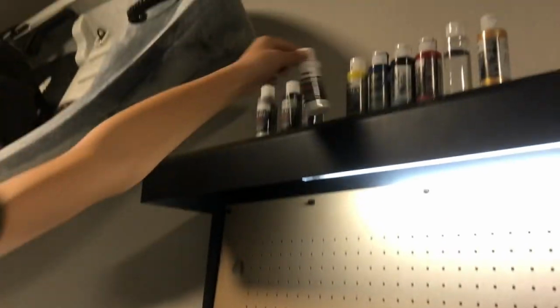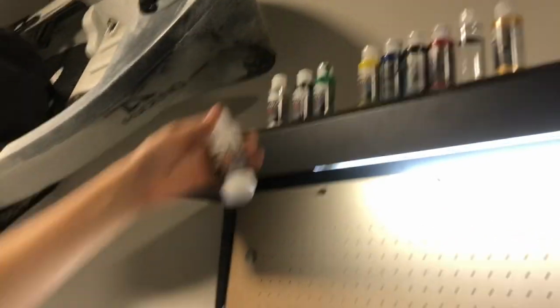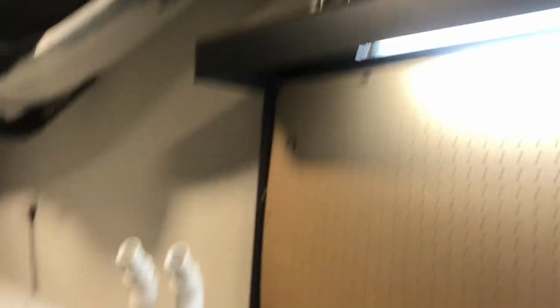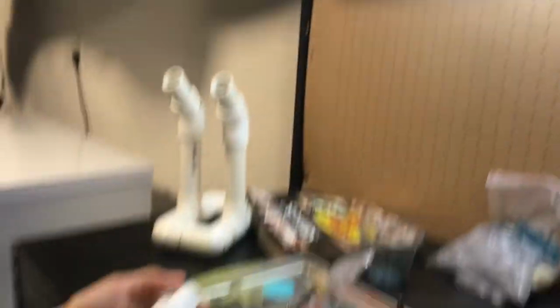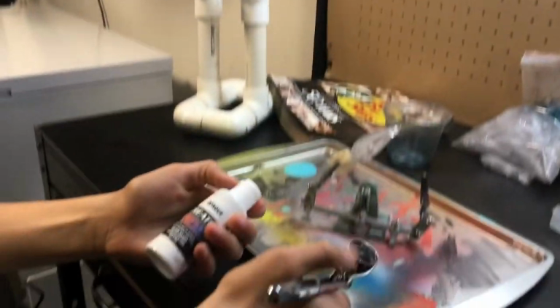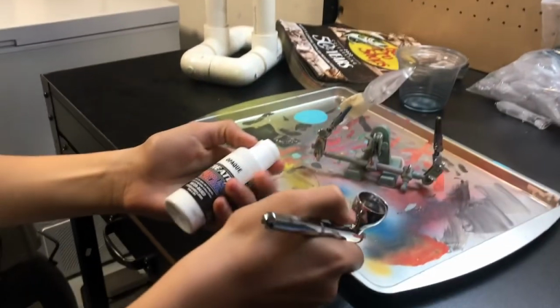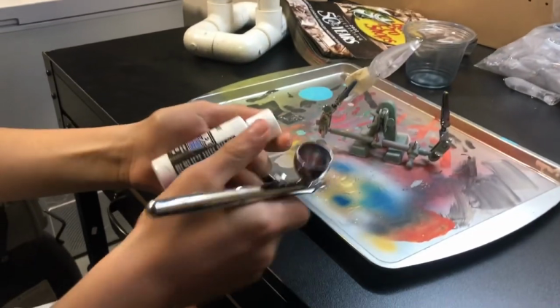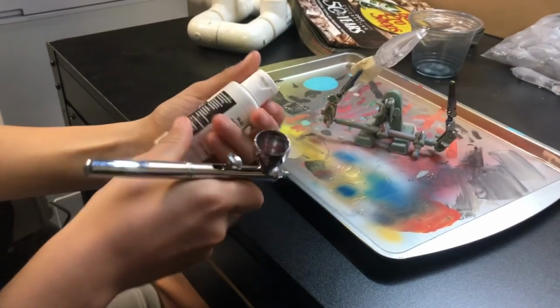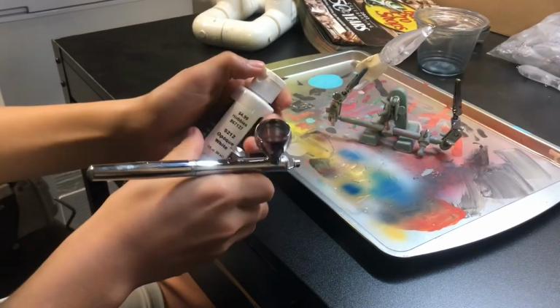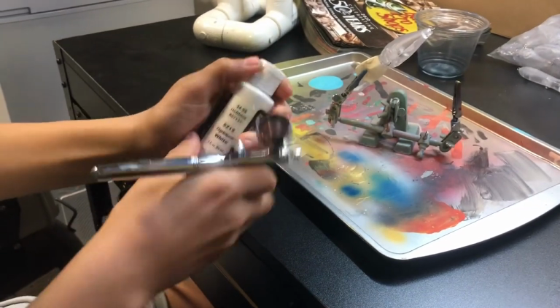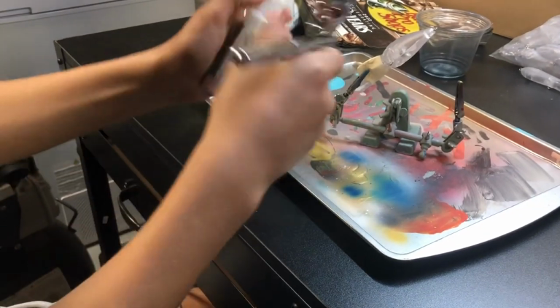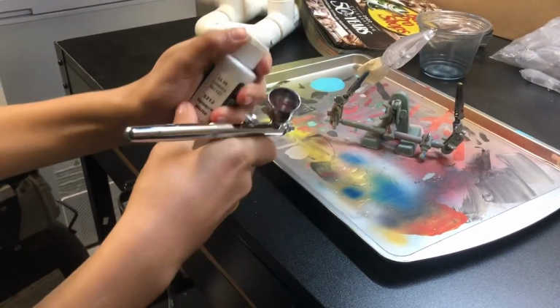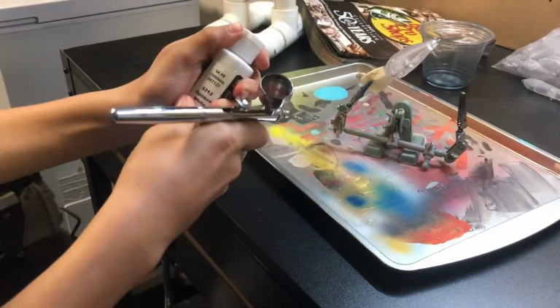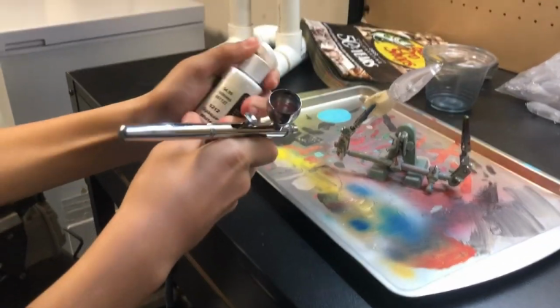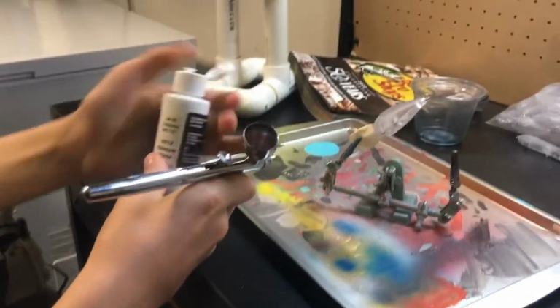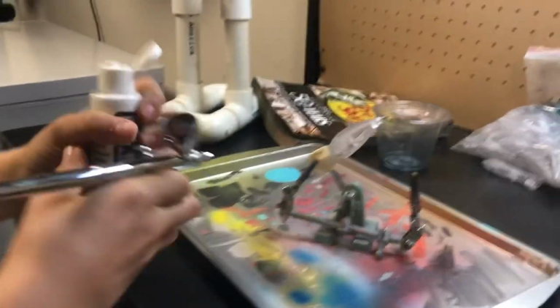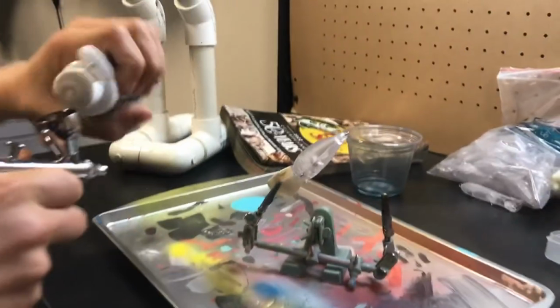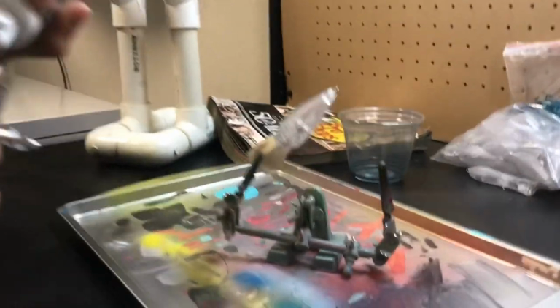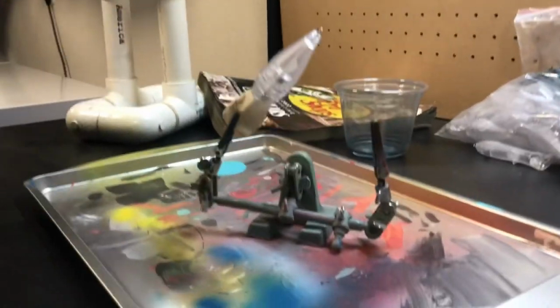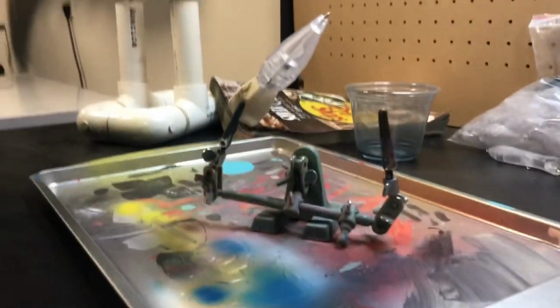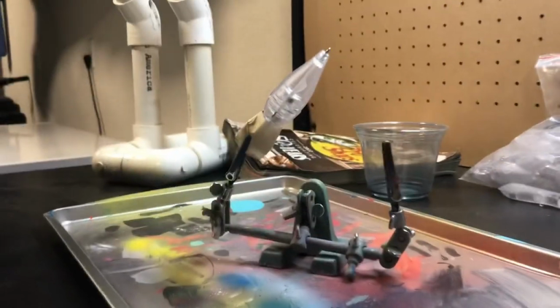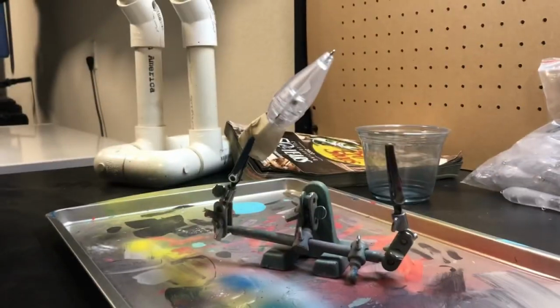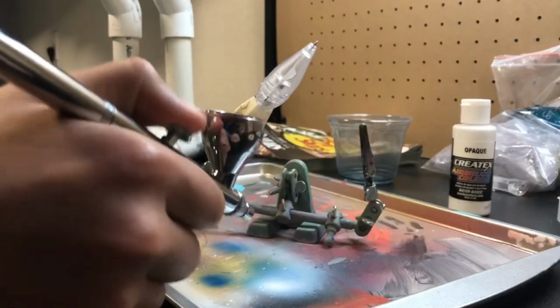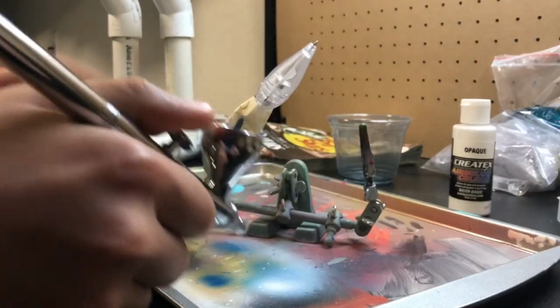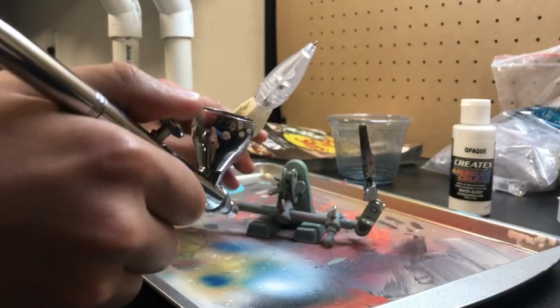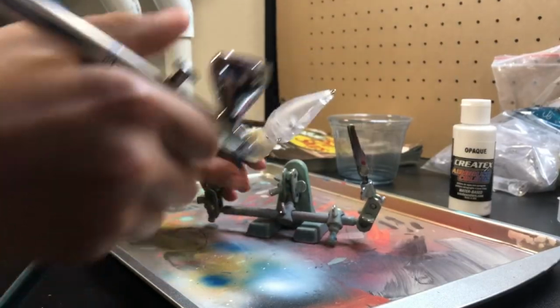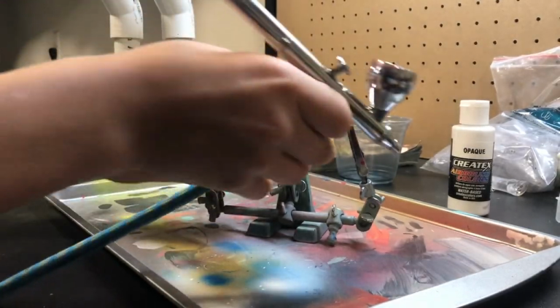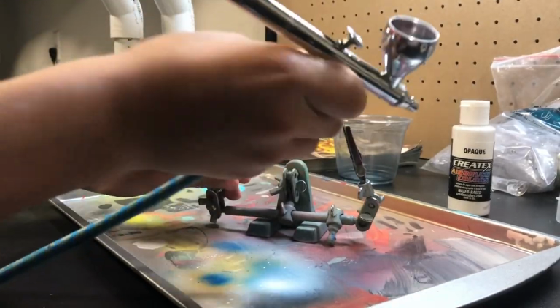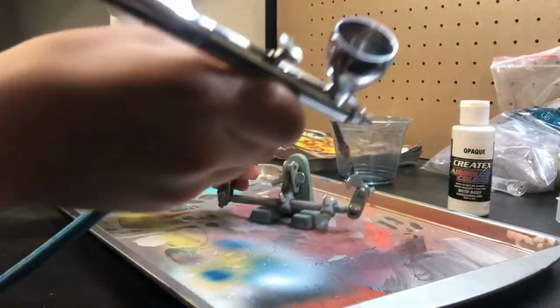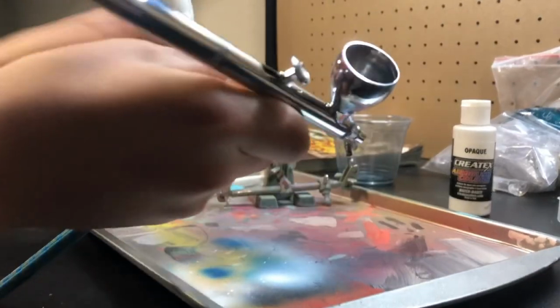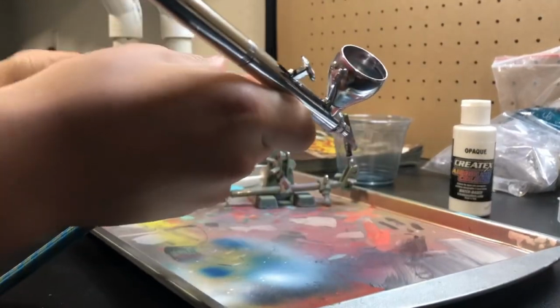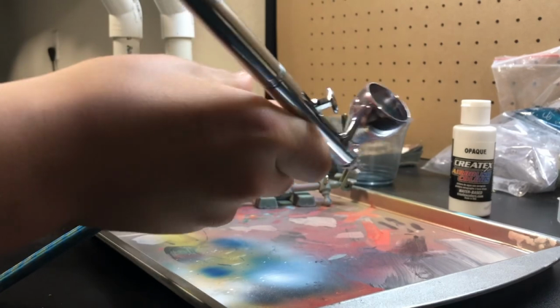So I'm going to start off with an opaque white here for the base coat. I'm going to take it out here.